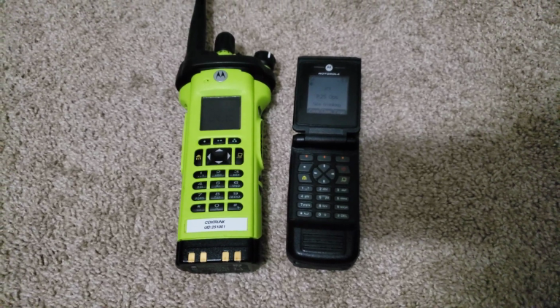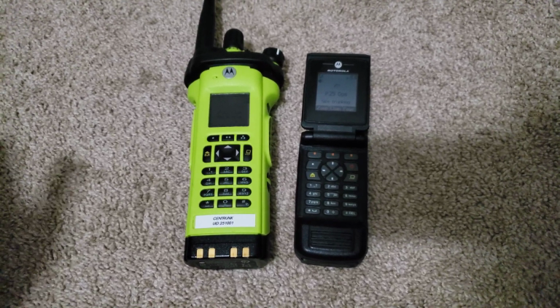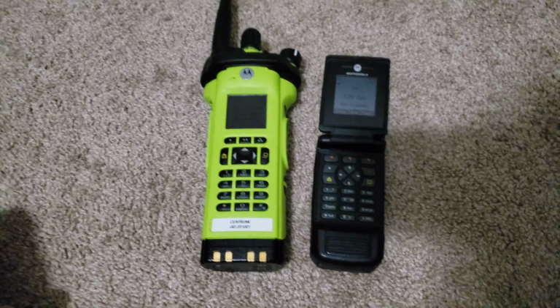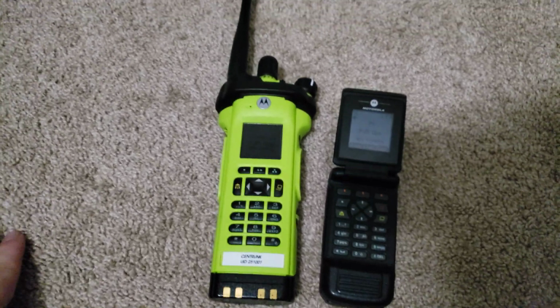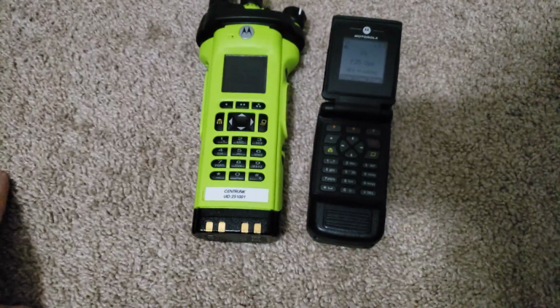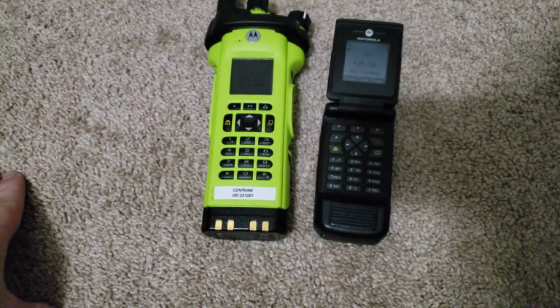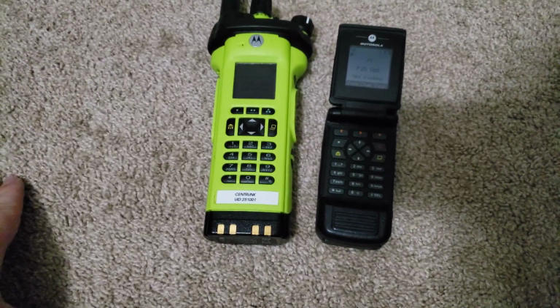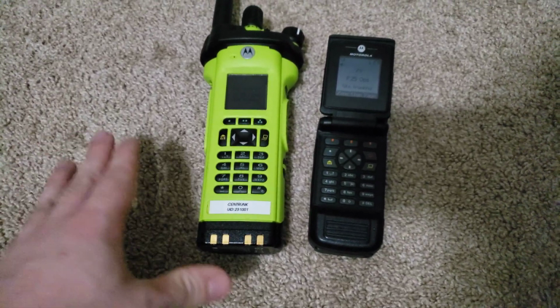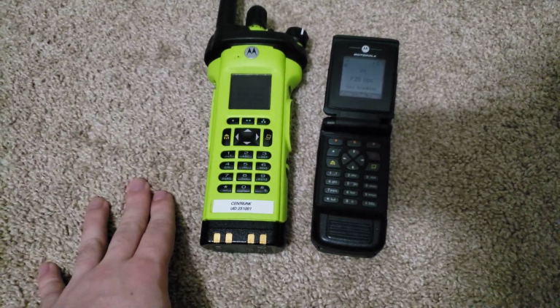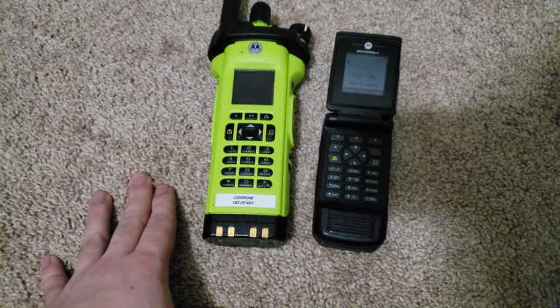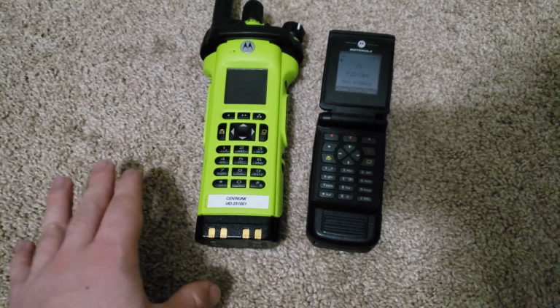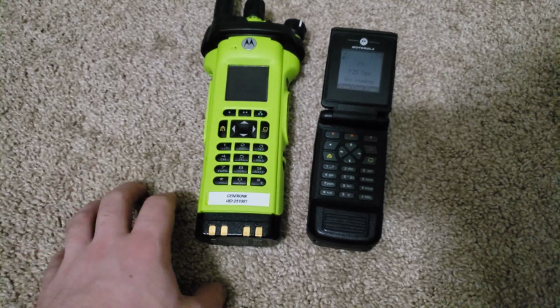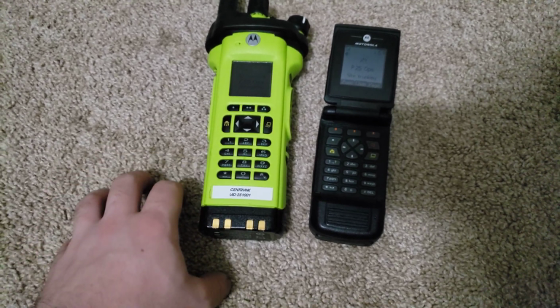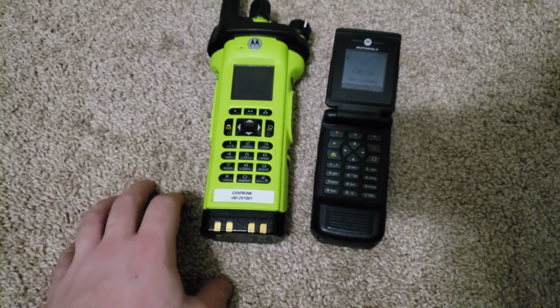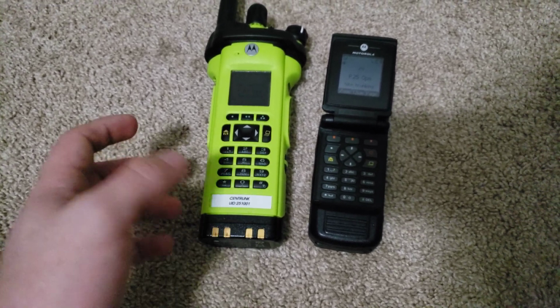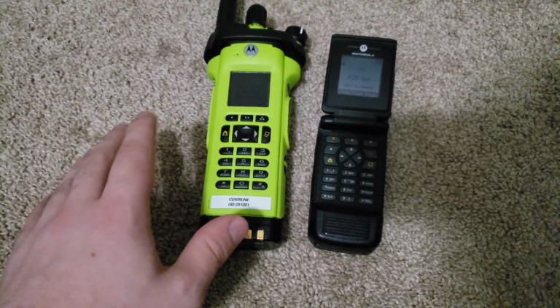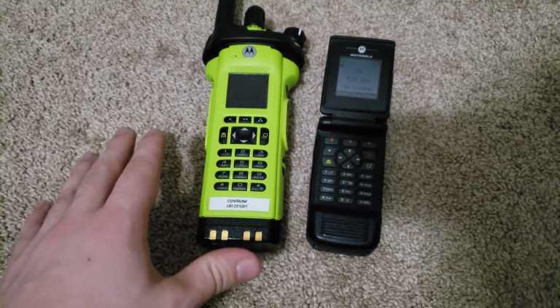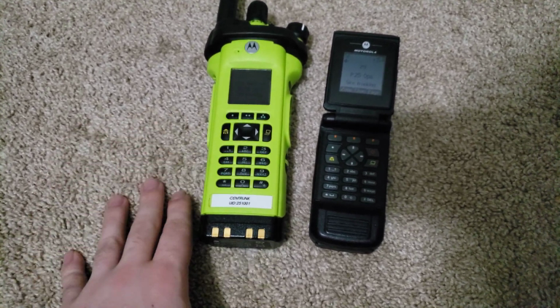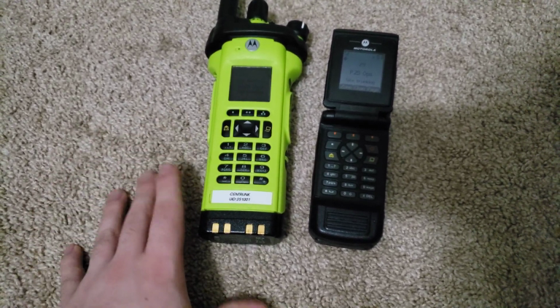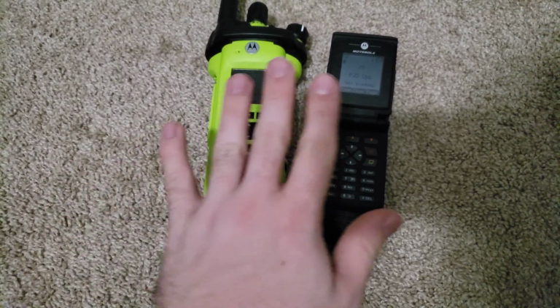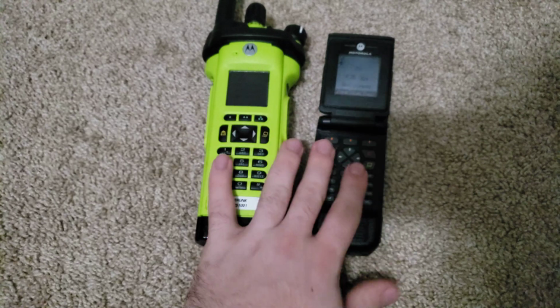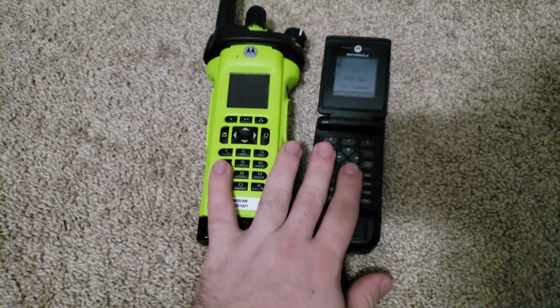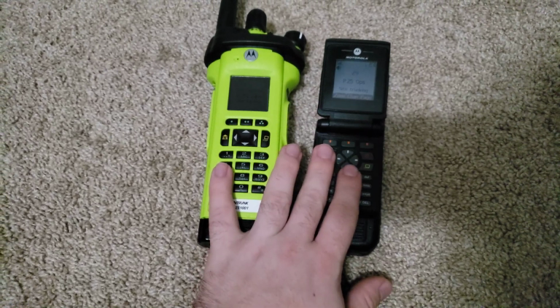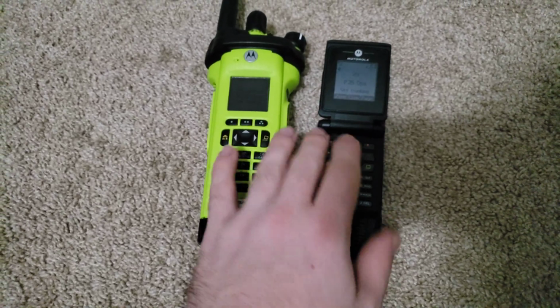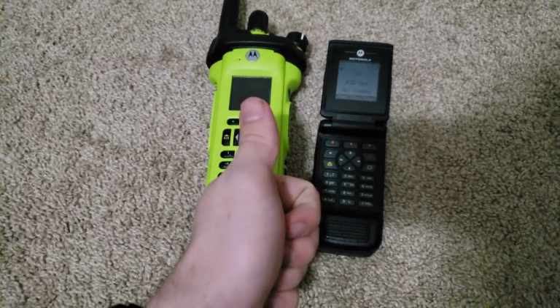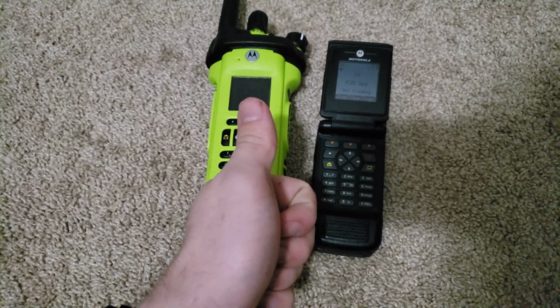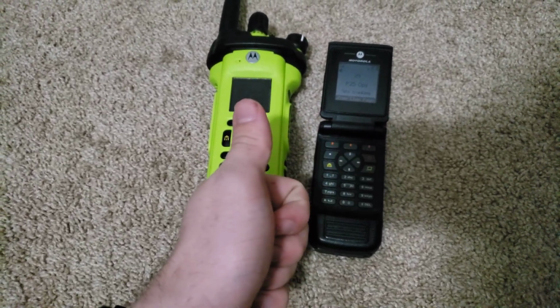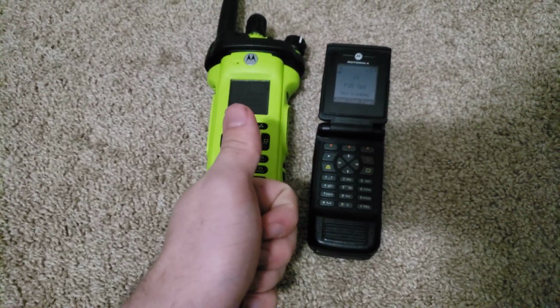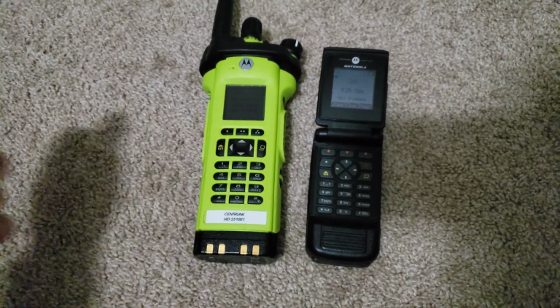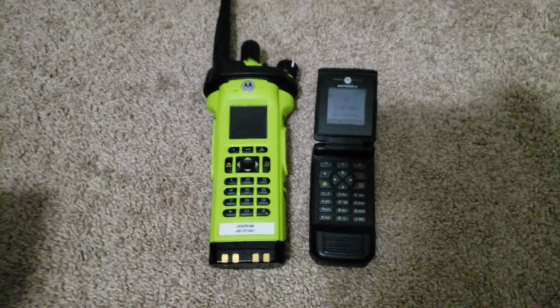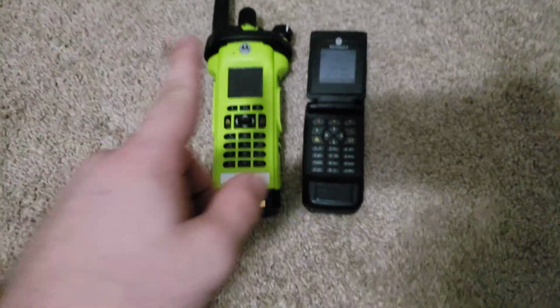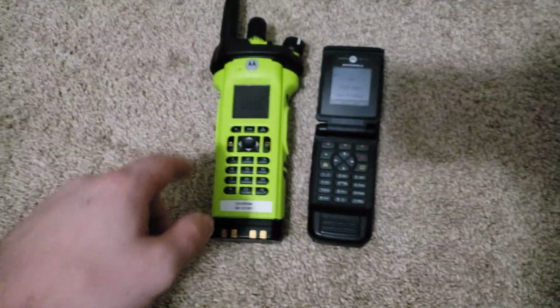Hello everyone, I'm Saligator here again. We're going to do a little short one because I don't have an SD card in this camera yet, so I've only got about five minutes of beautiful high-resolution 60 frames per second video just for you guys.